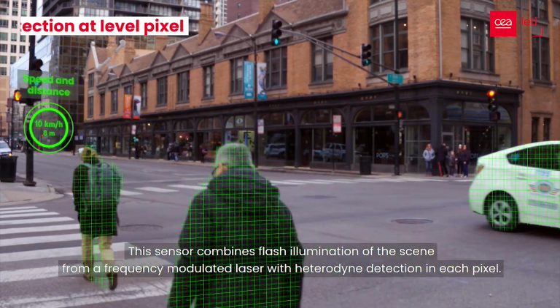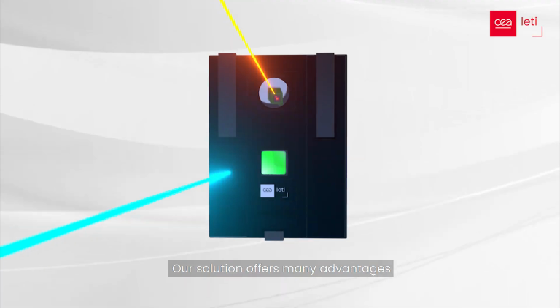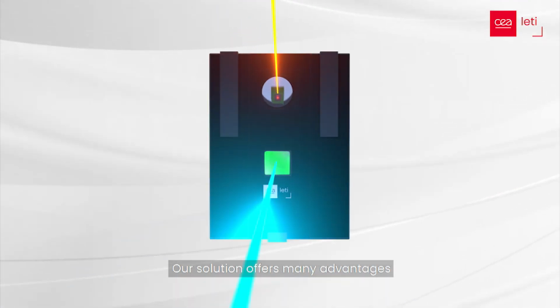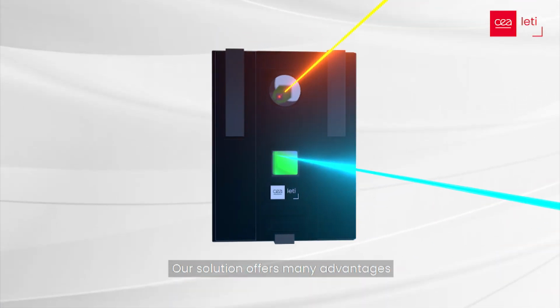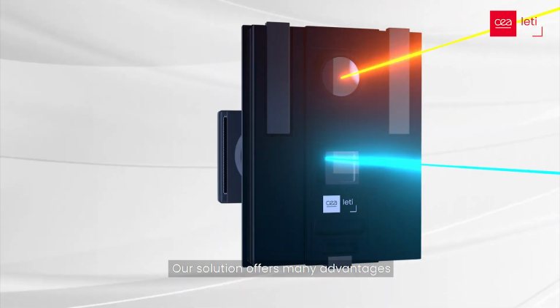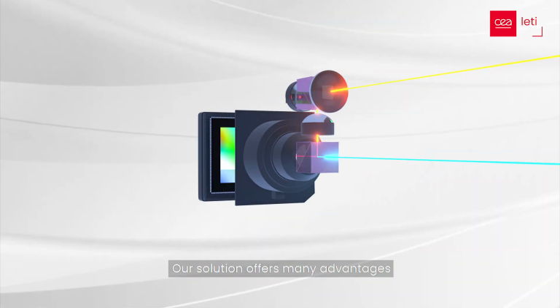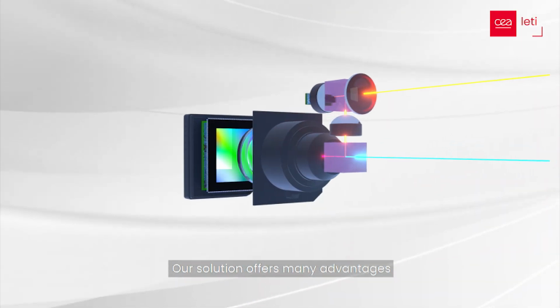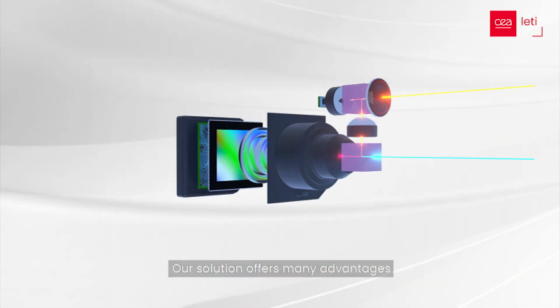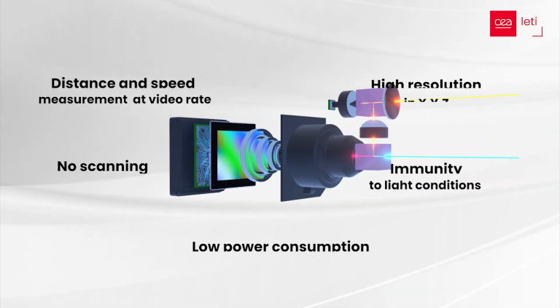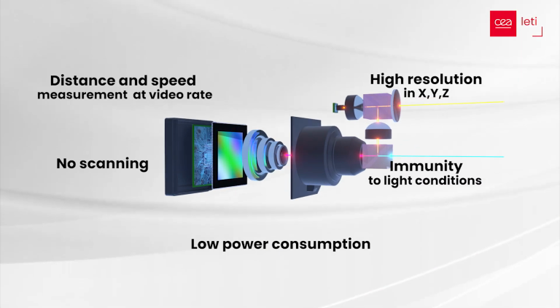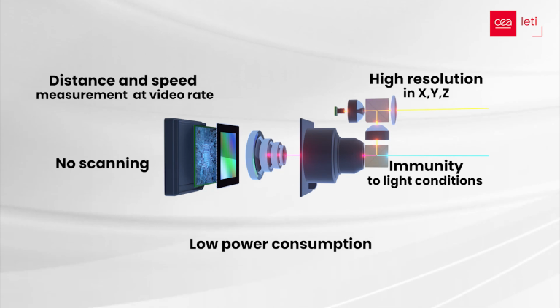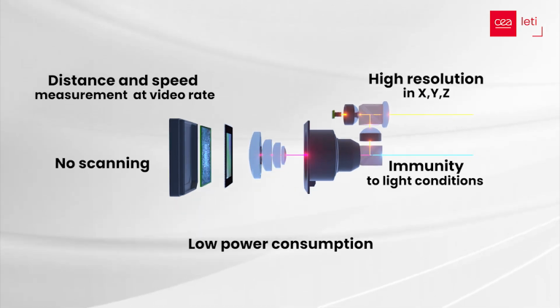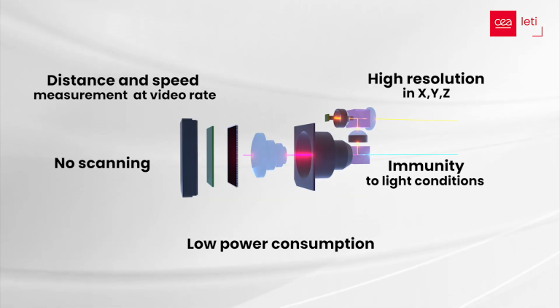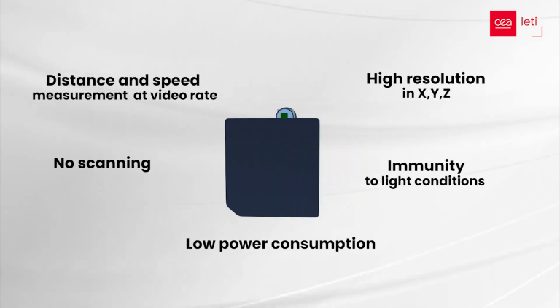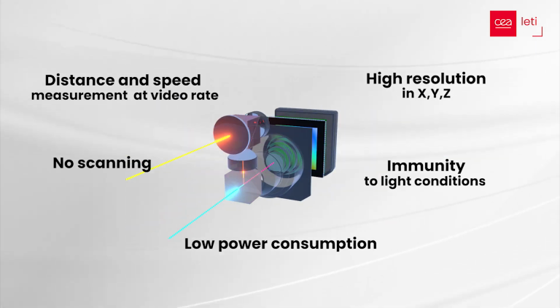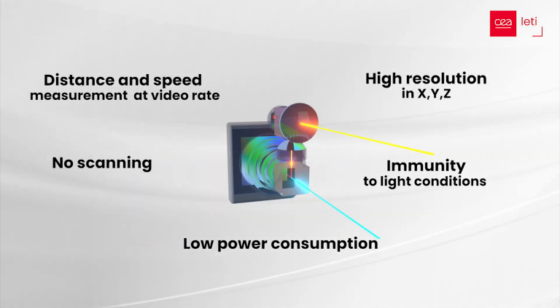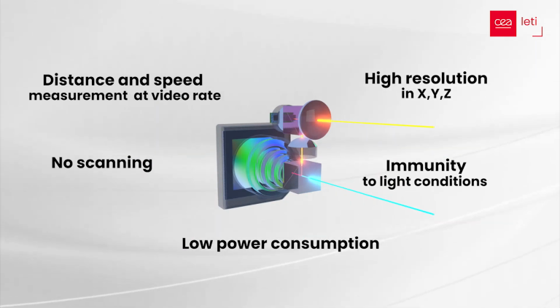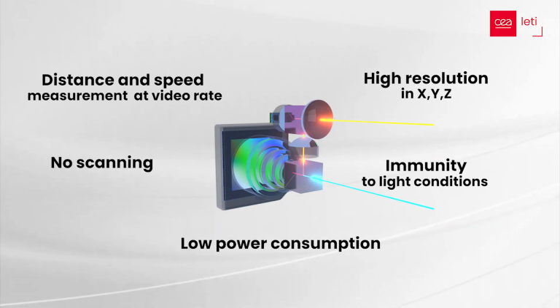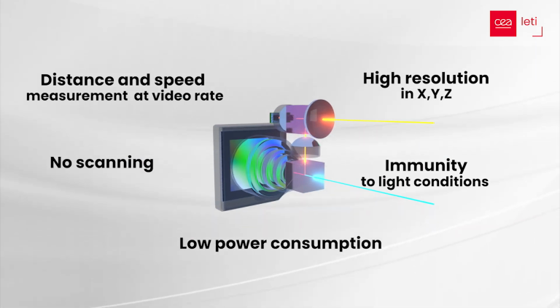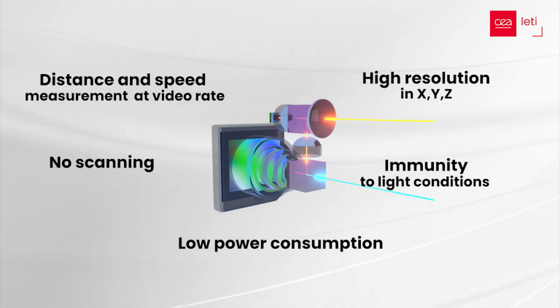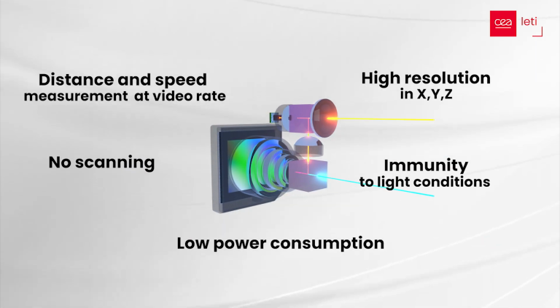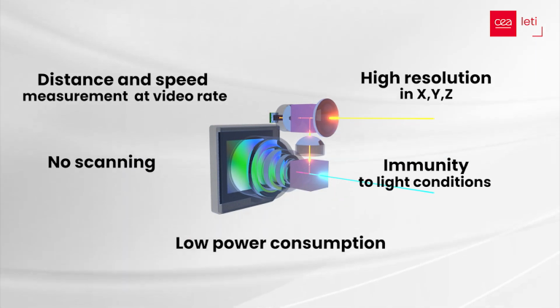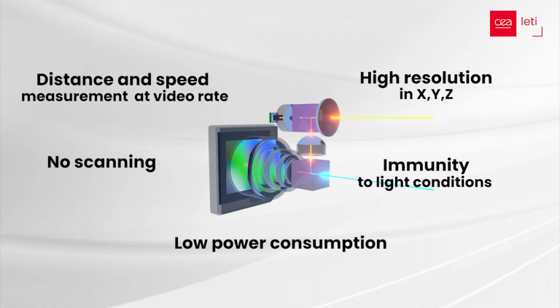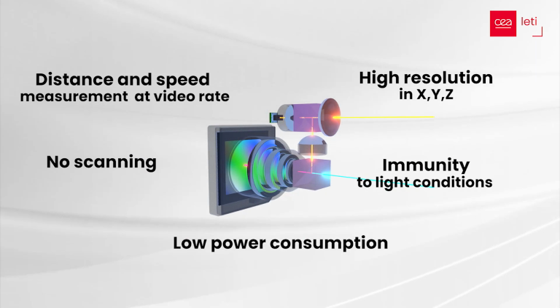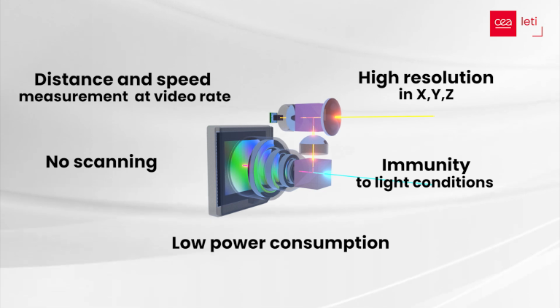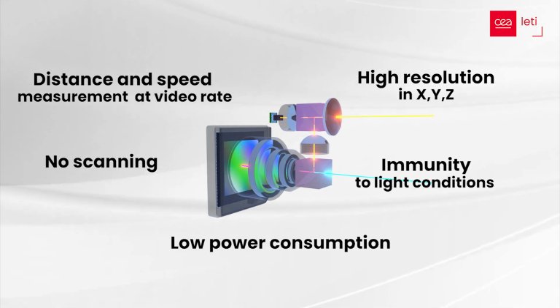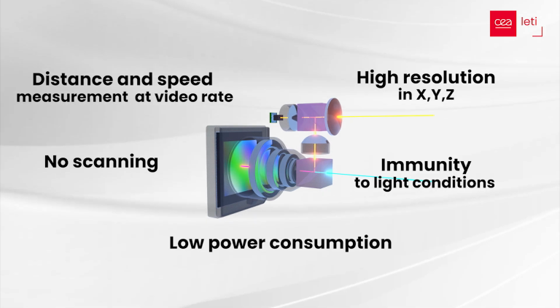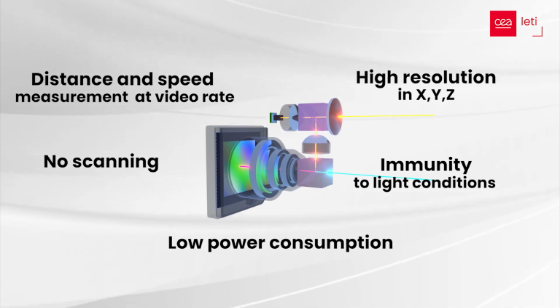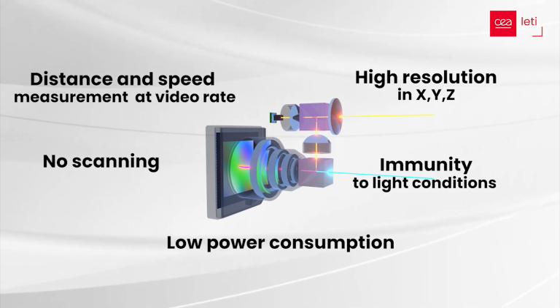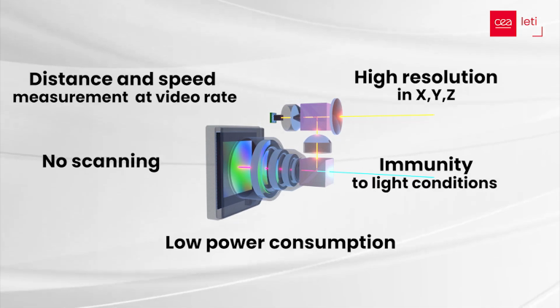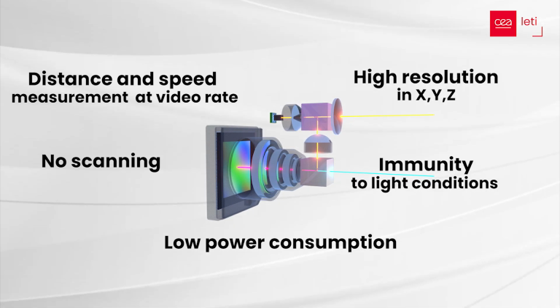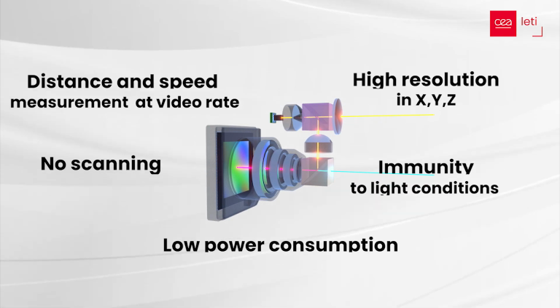Our solution offers many advantages: distance and speed measurement at video rate with high resolution in XYZ, immunity to light conditions, low power consumption, and no scanning.